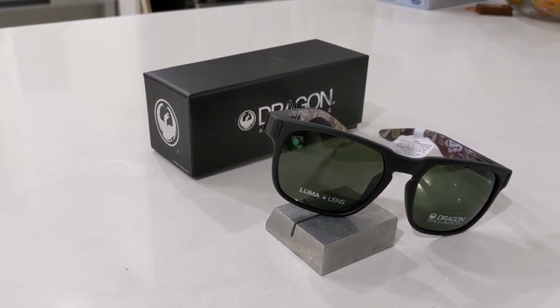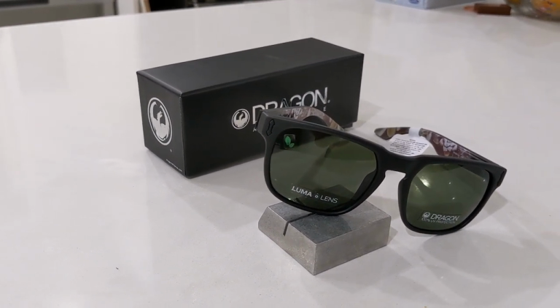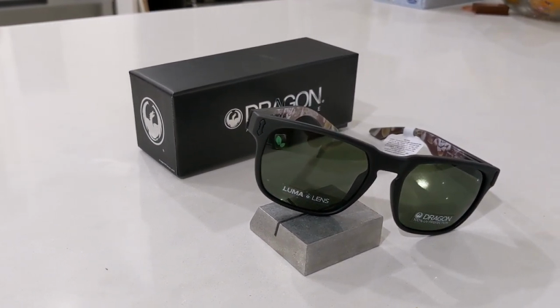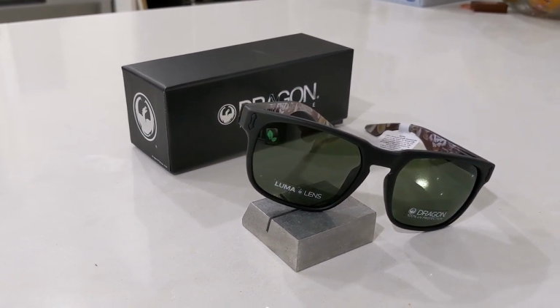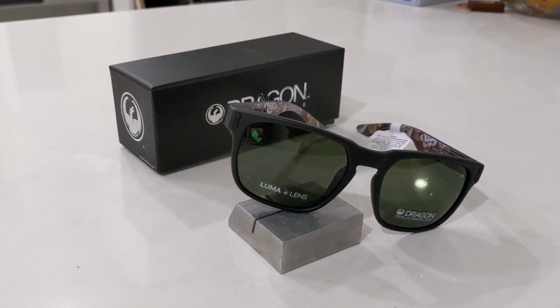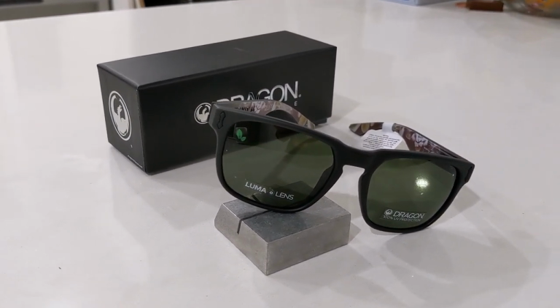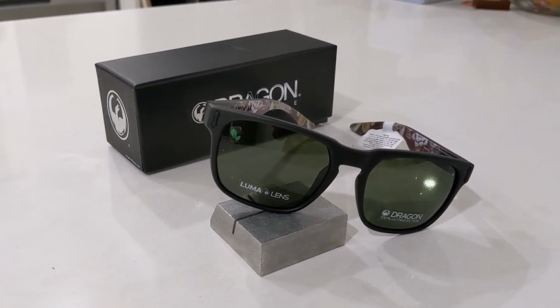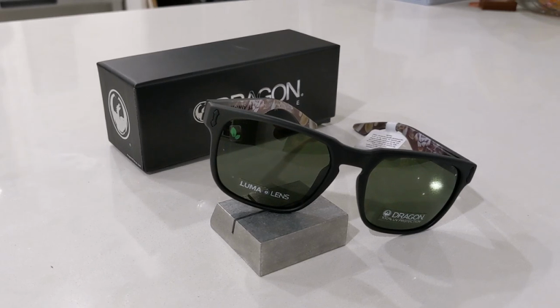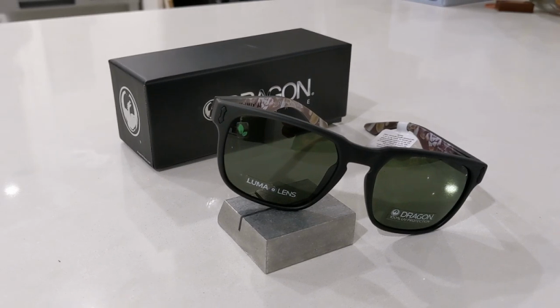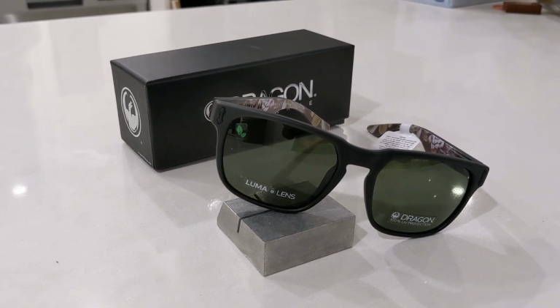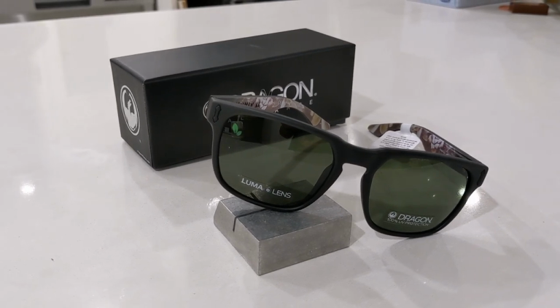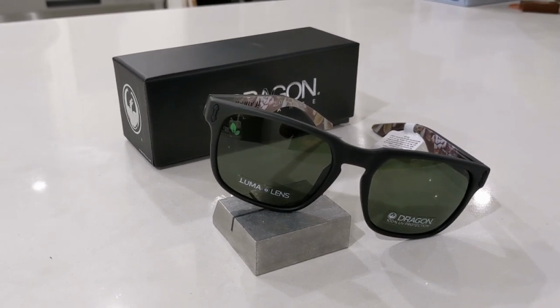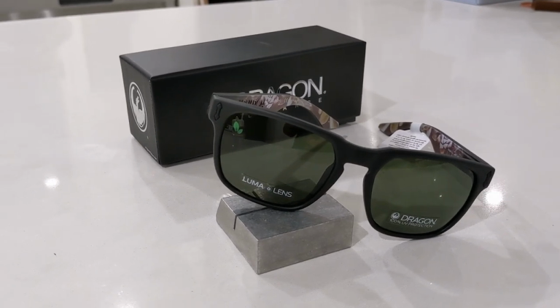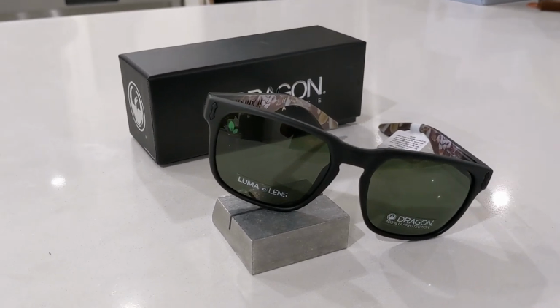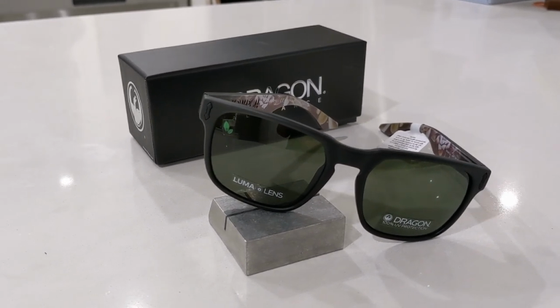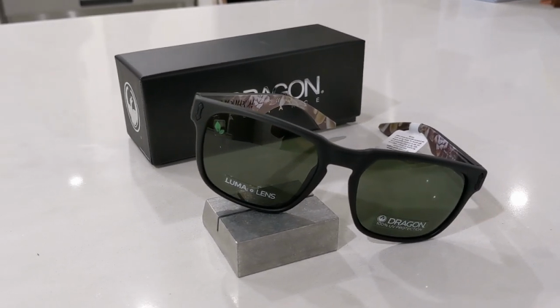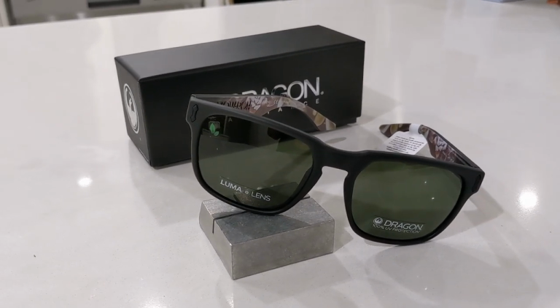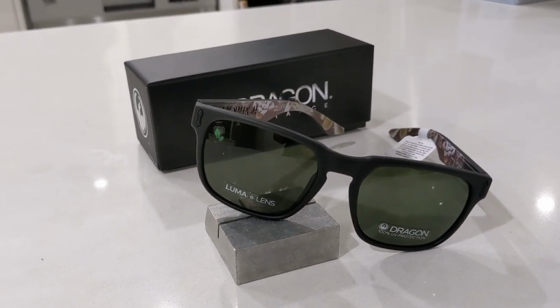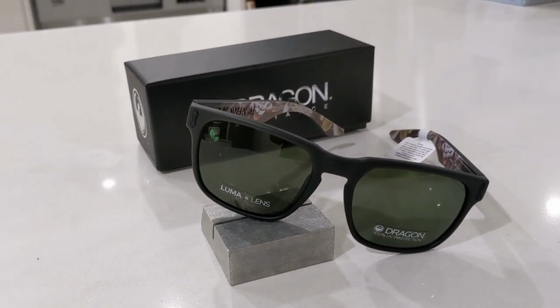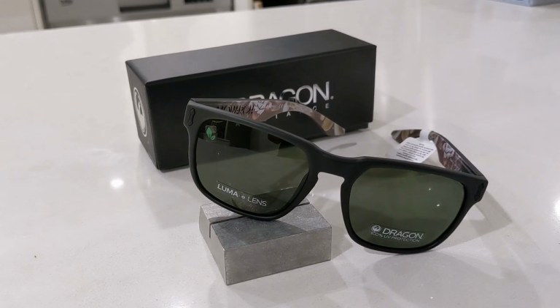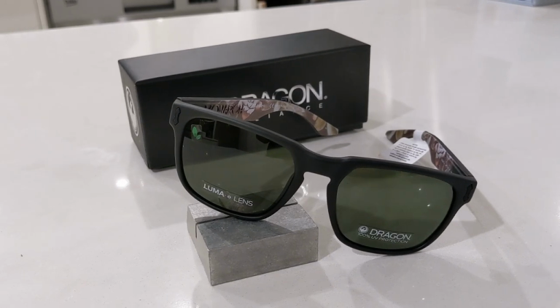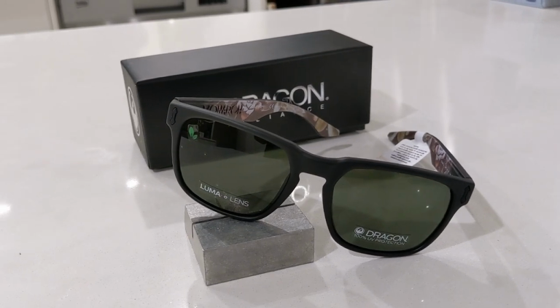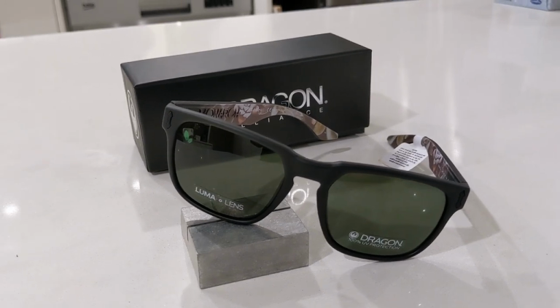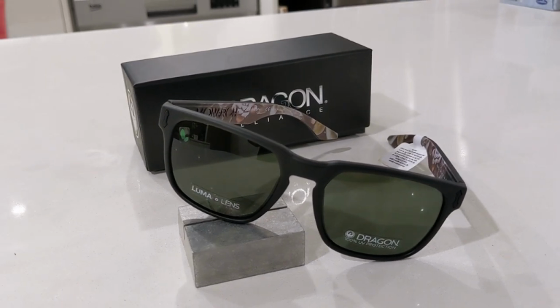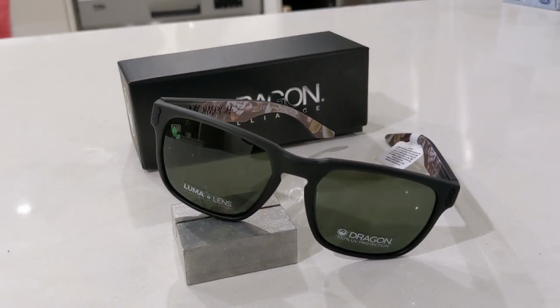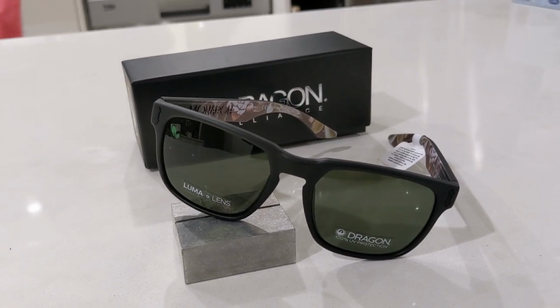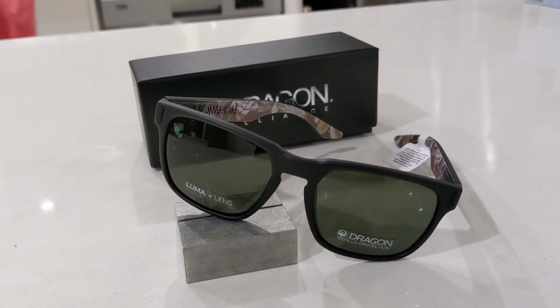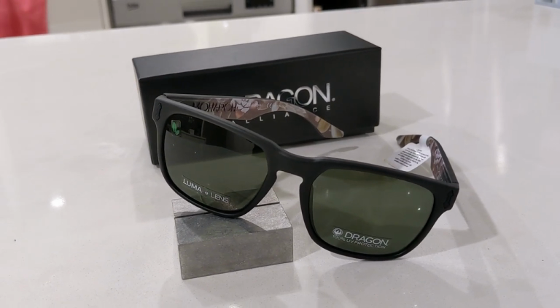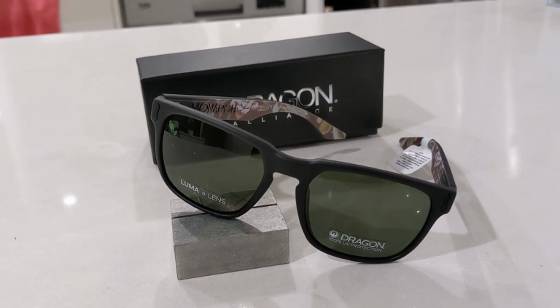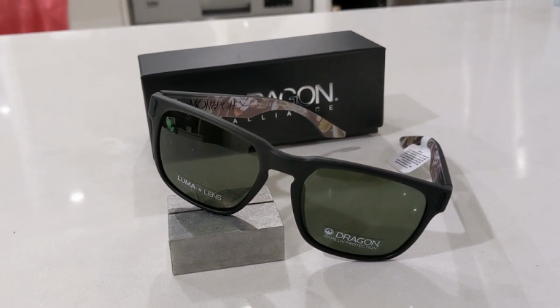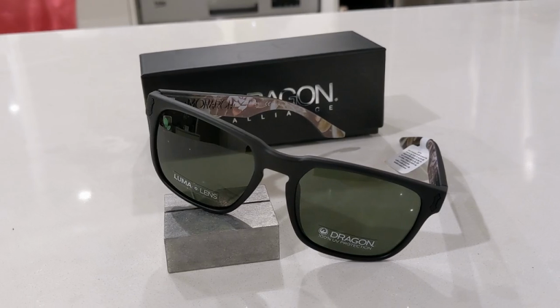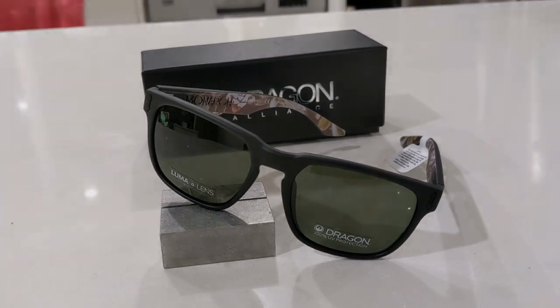Hi guys, and welcome back to another smart sunglass review. Today we'll be taking a look at the new Dragon Alliance LL Monarch sunglasses. So let's jump in and take a look at their dimensions.